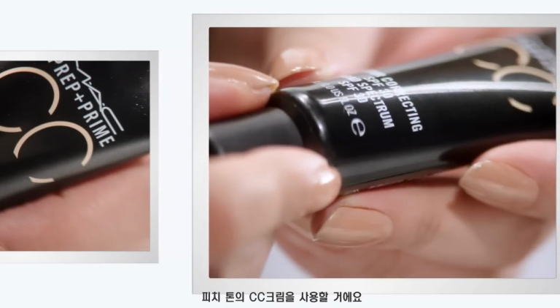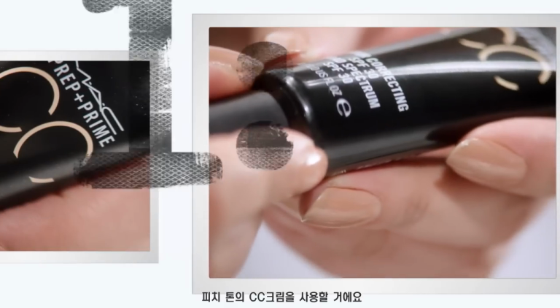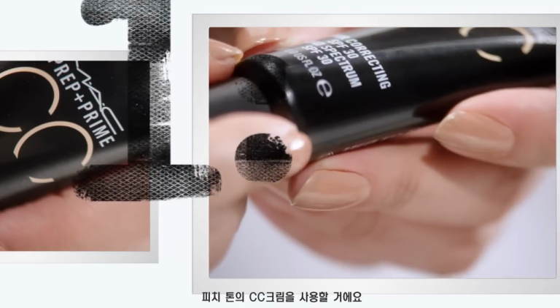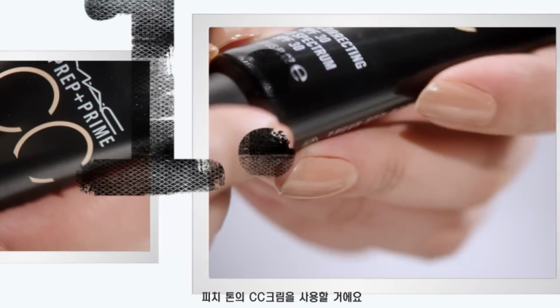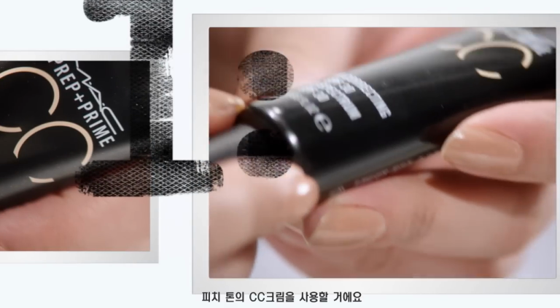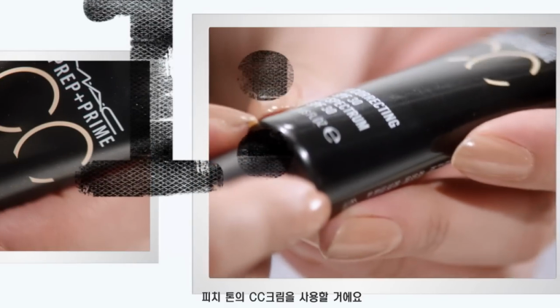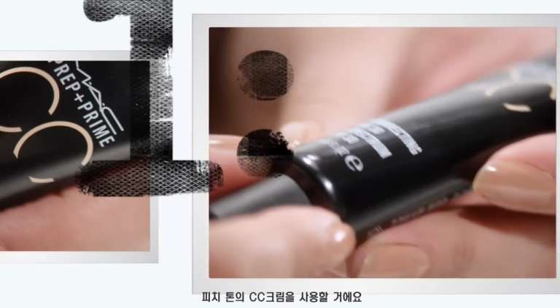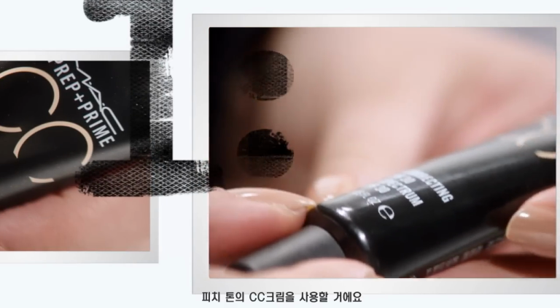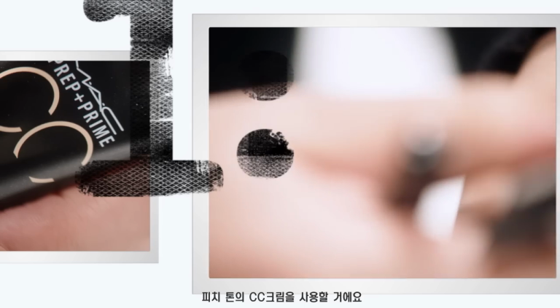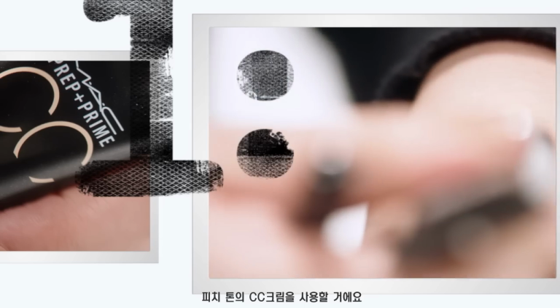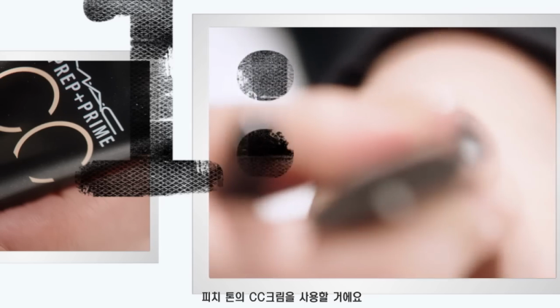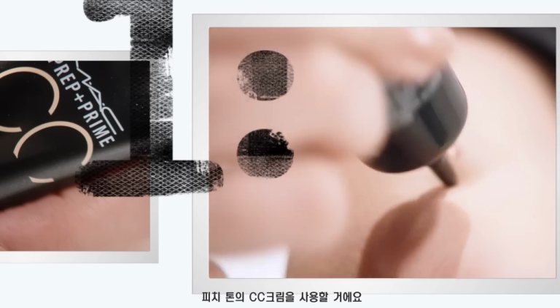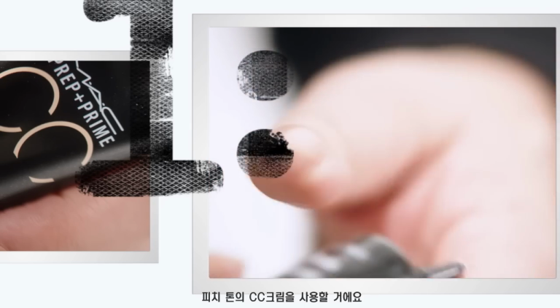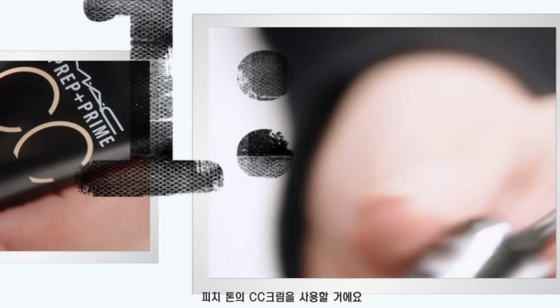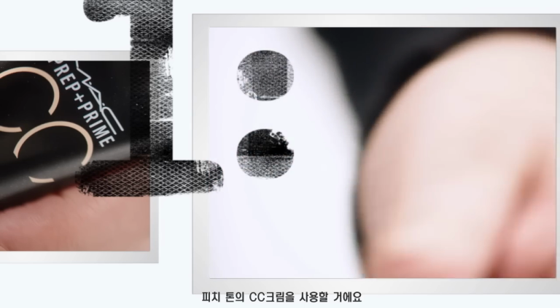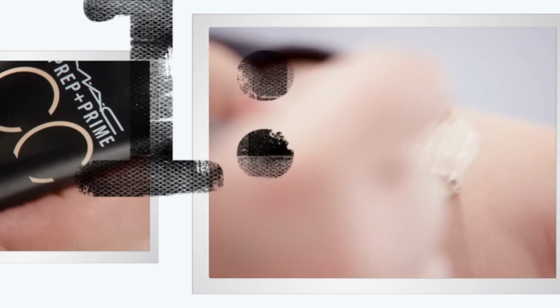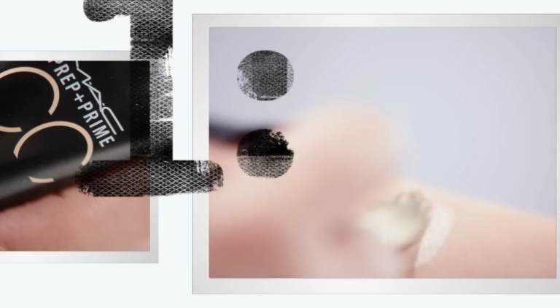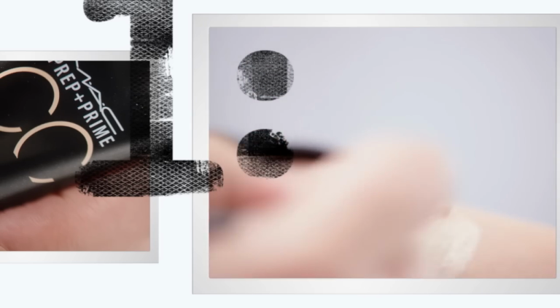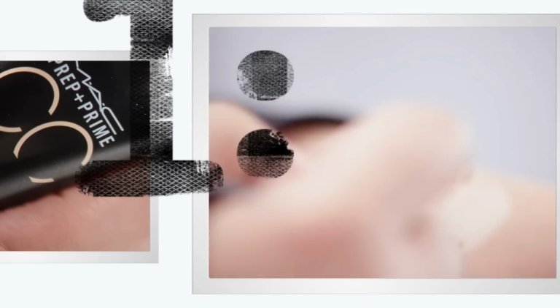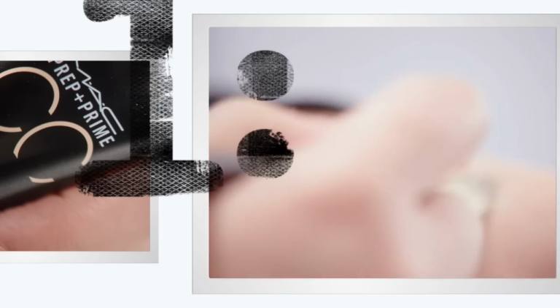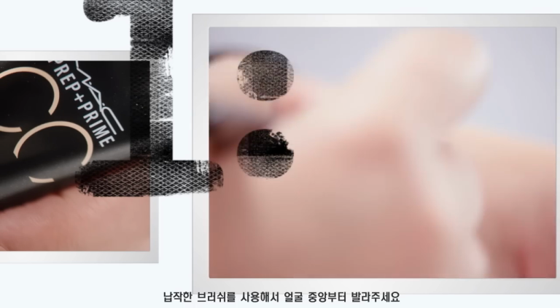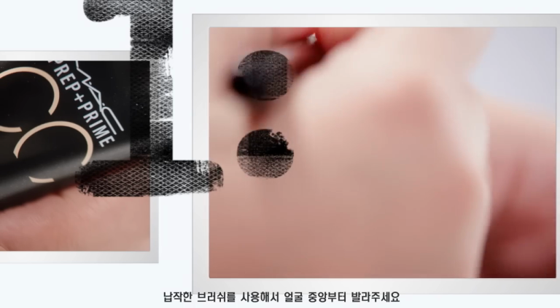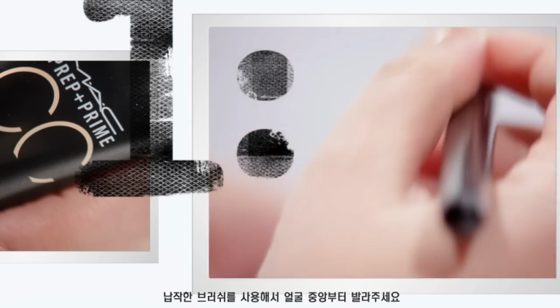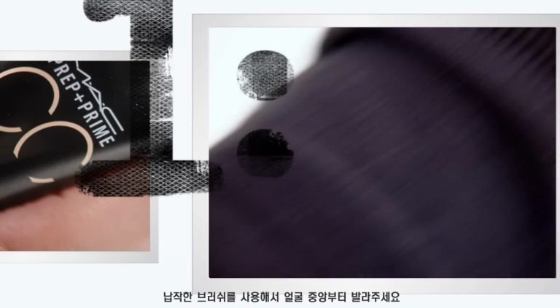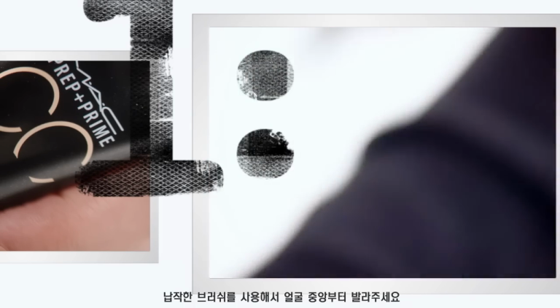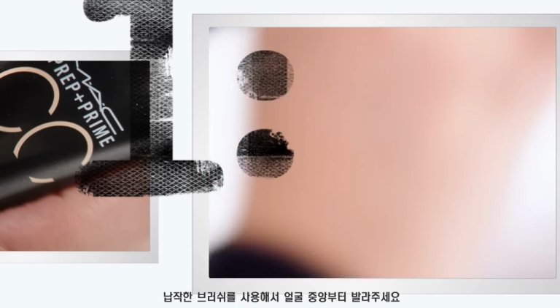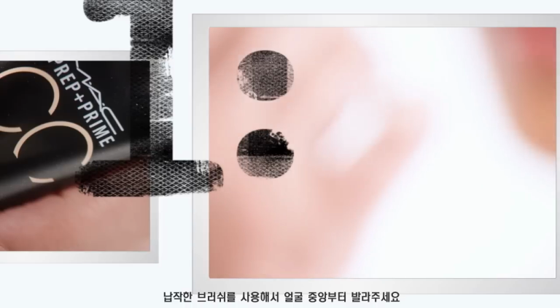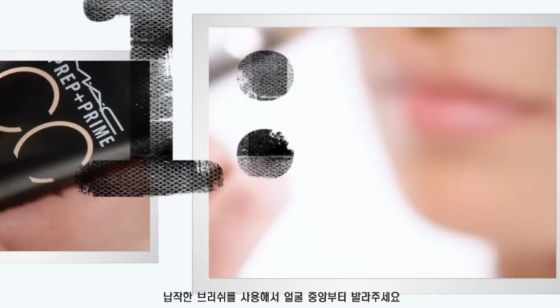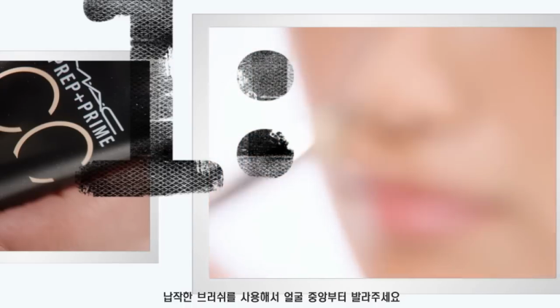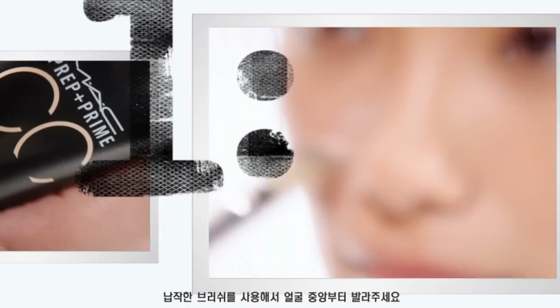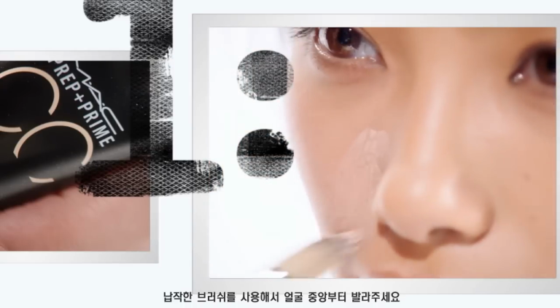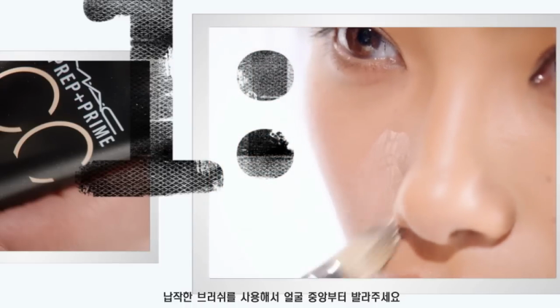I'm taking my CC cream in a peach tone, using a flat brush, and starting from the center of the face.